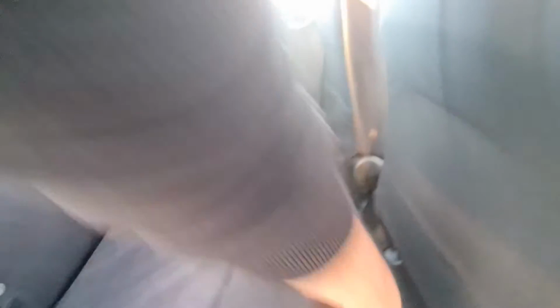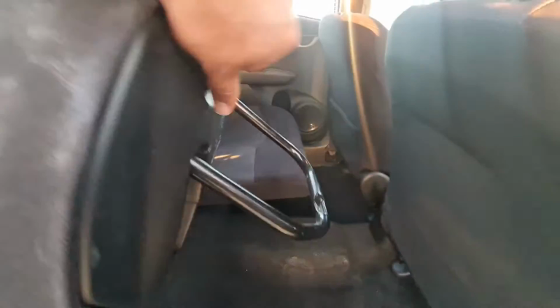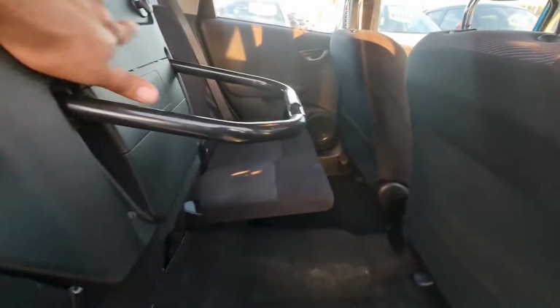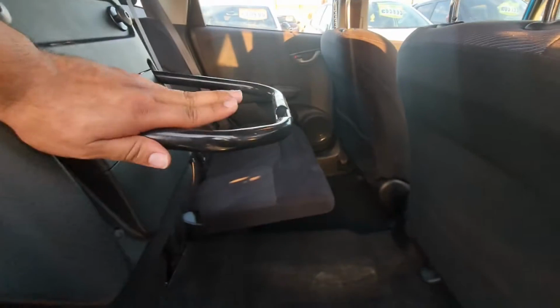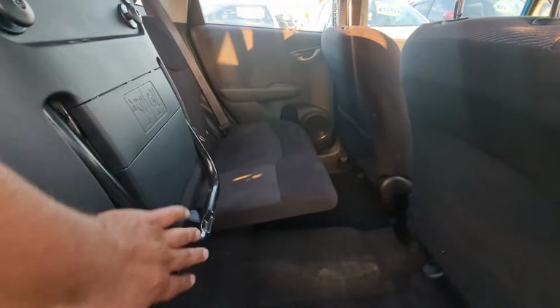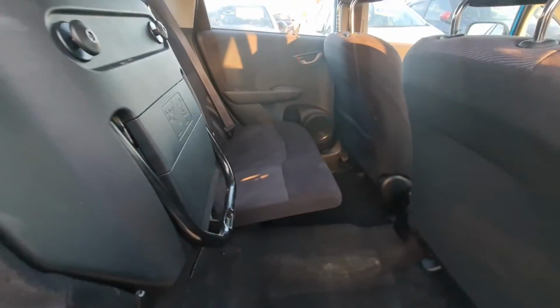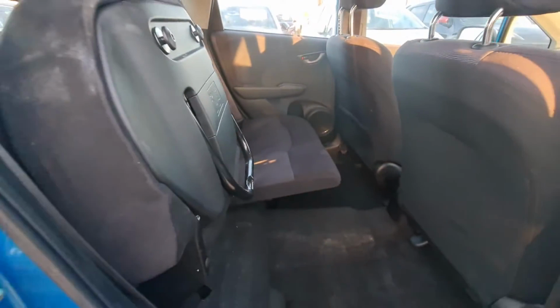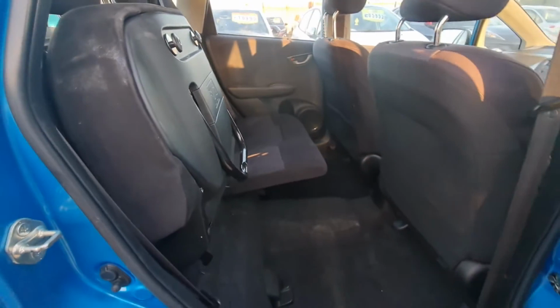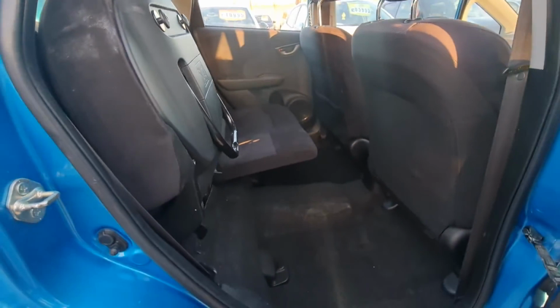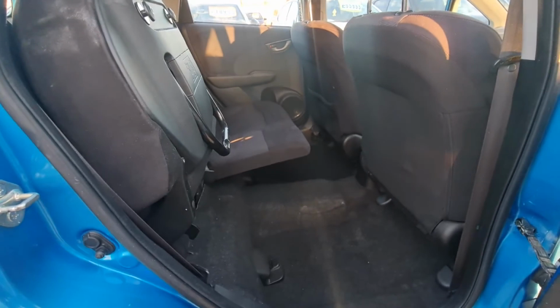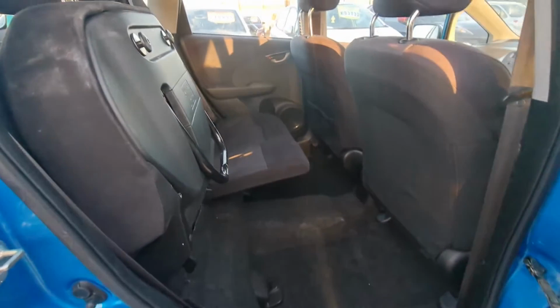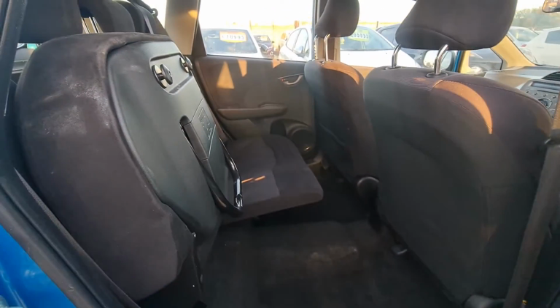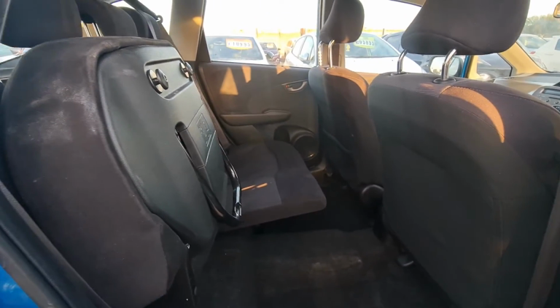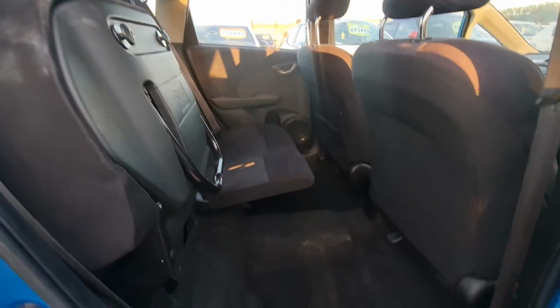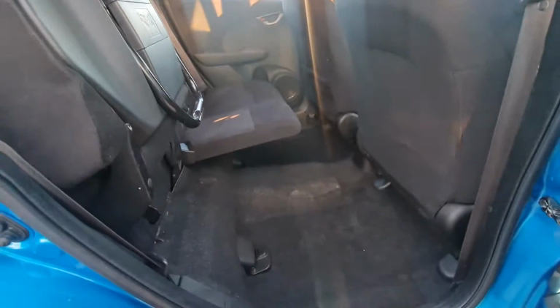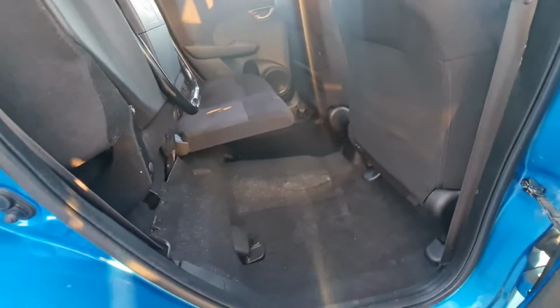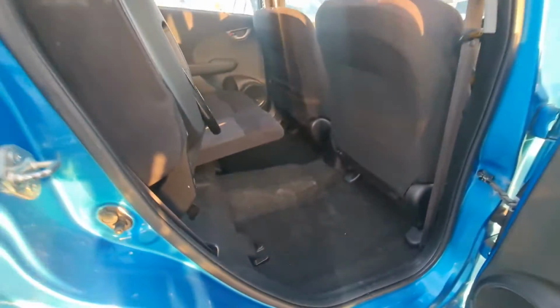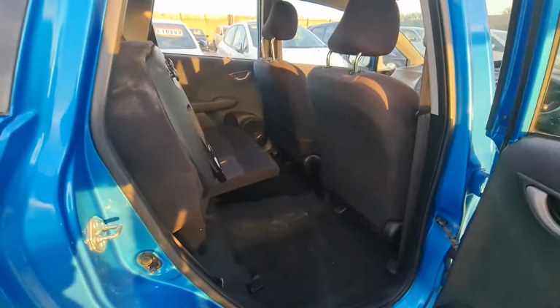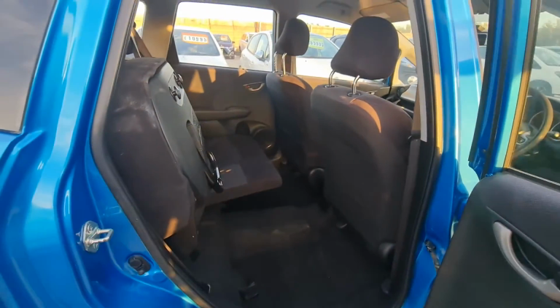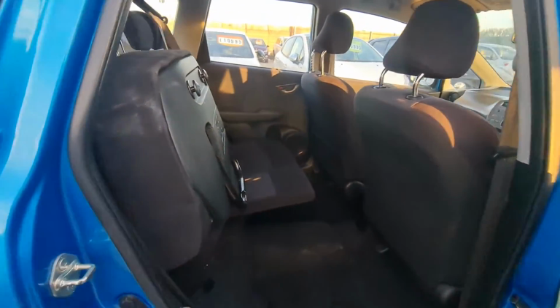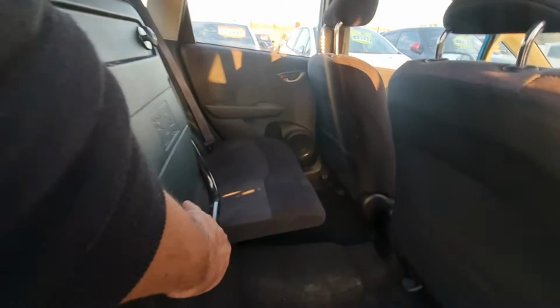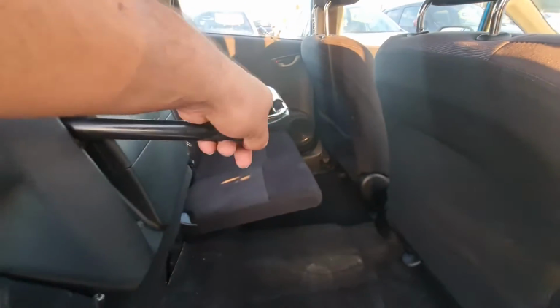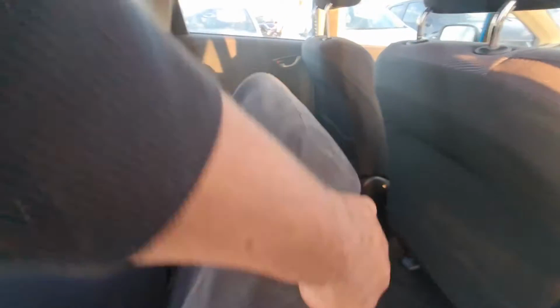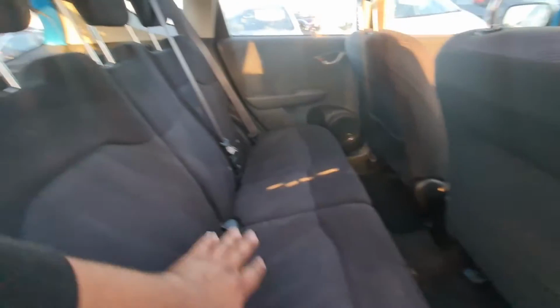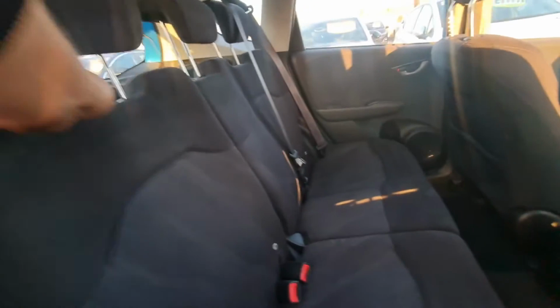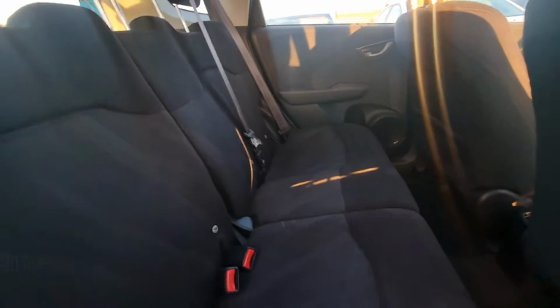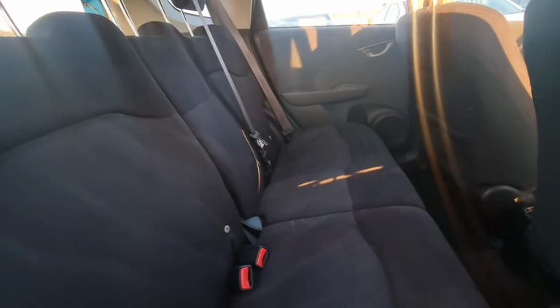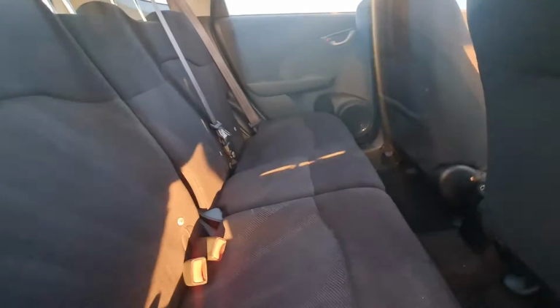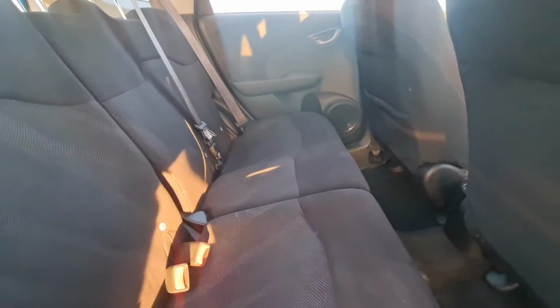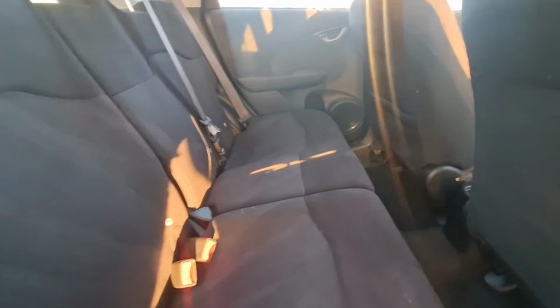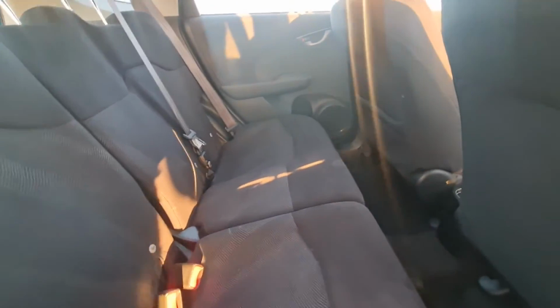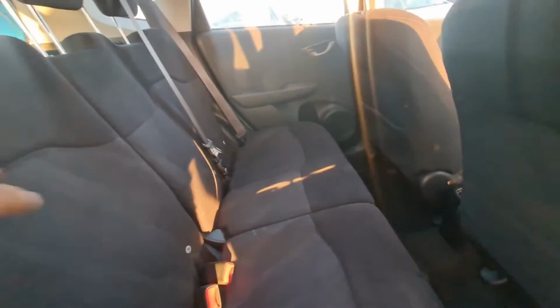One thing that is very good in this car is you can pull the back seat down like that. If somebody wants to carry heavy straps or something large, you can get a big space for that. And the same seat can be brought forward from the back as well.